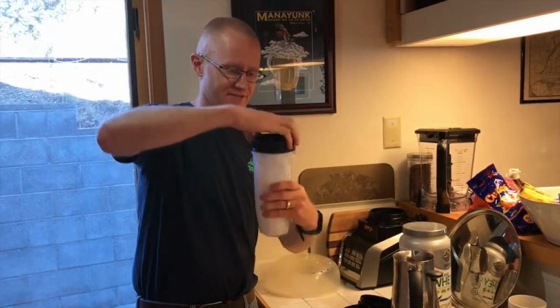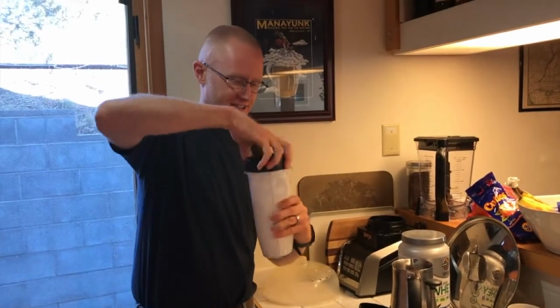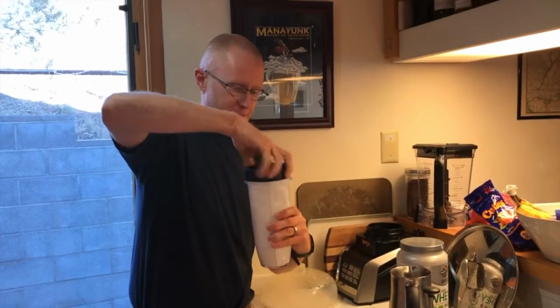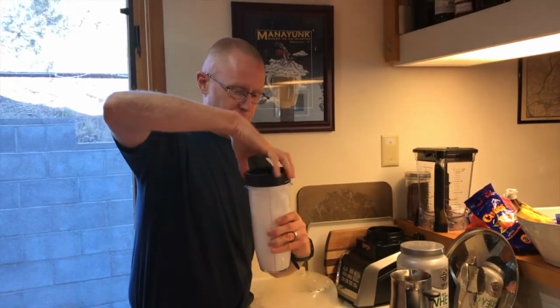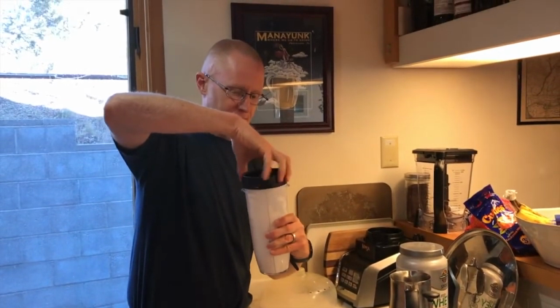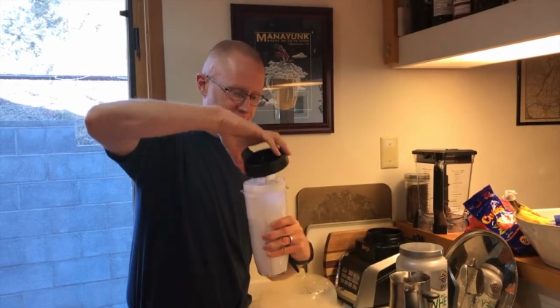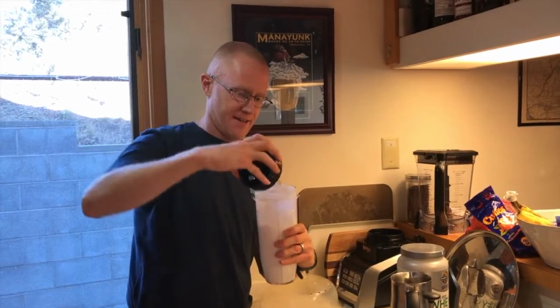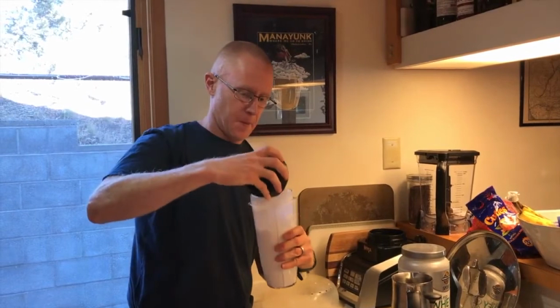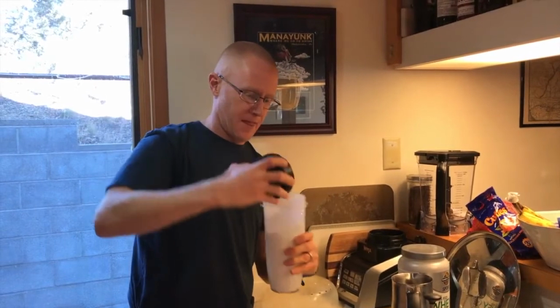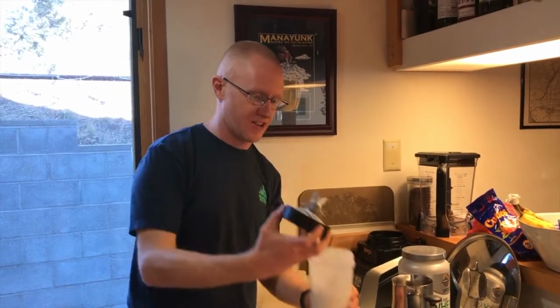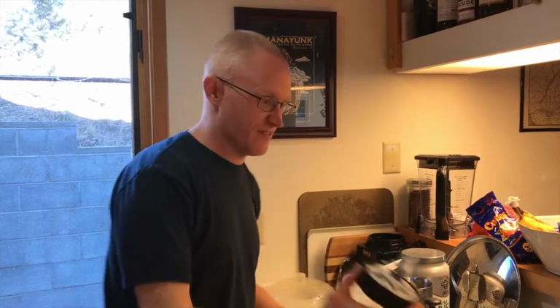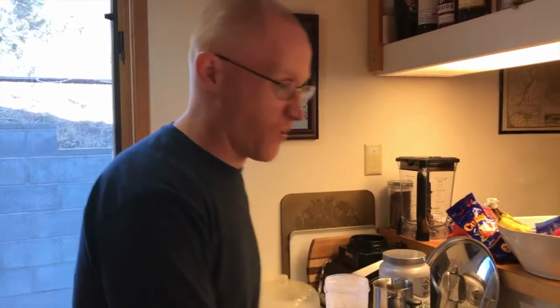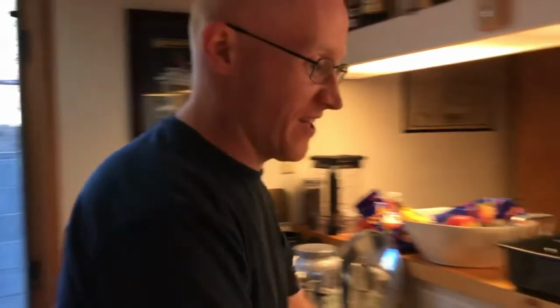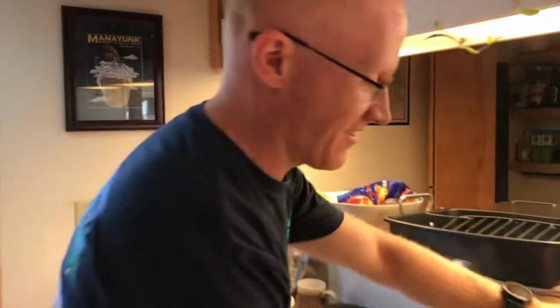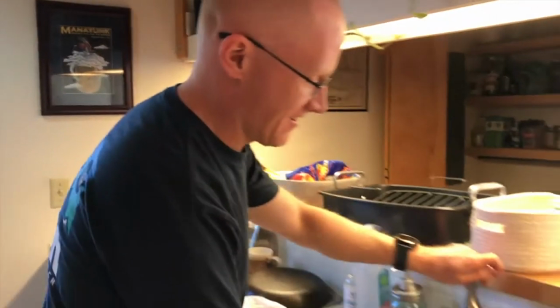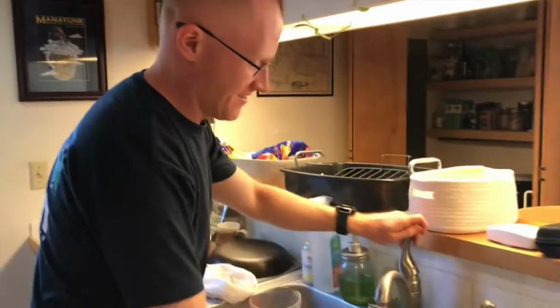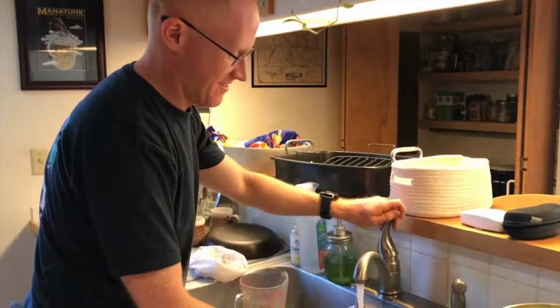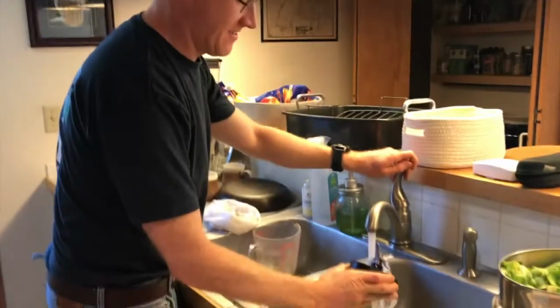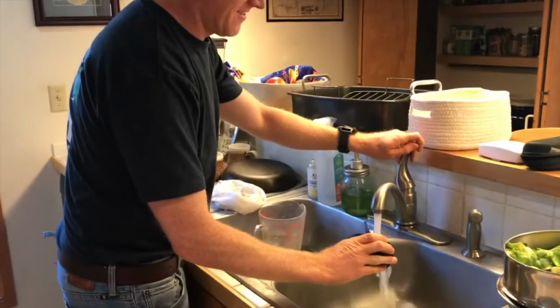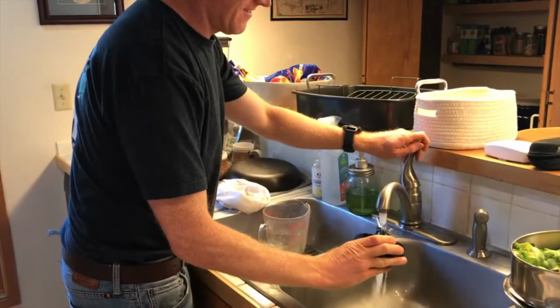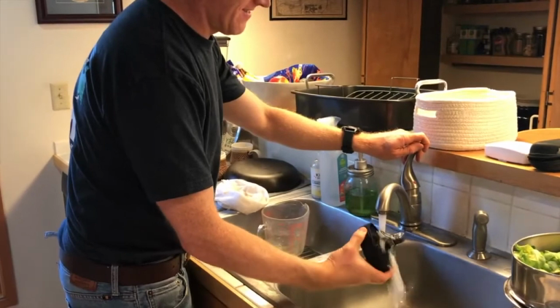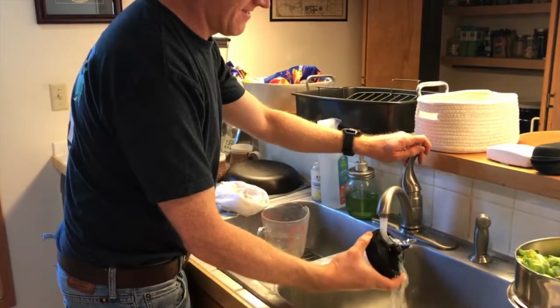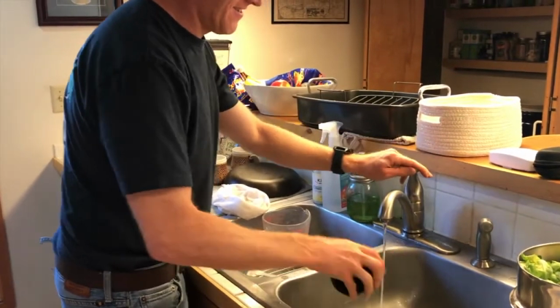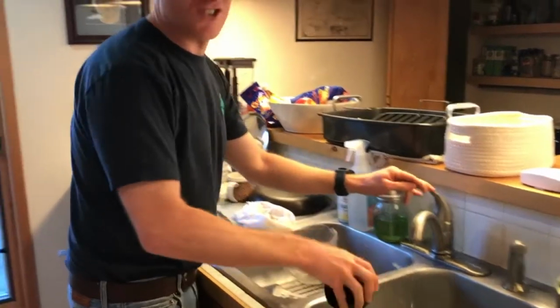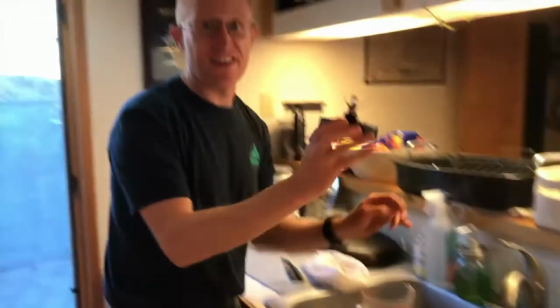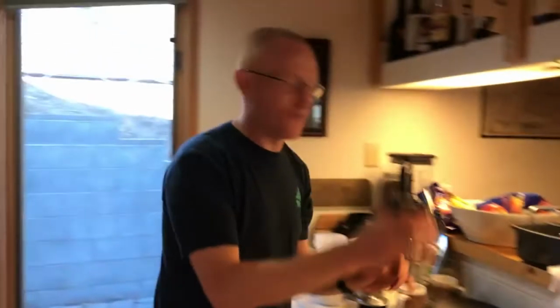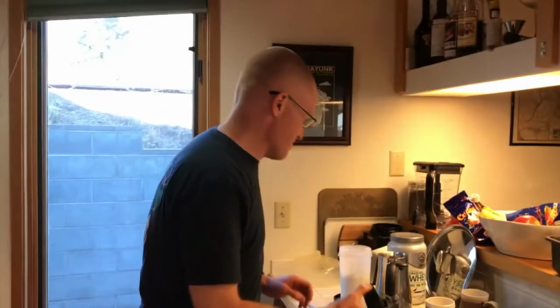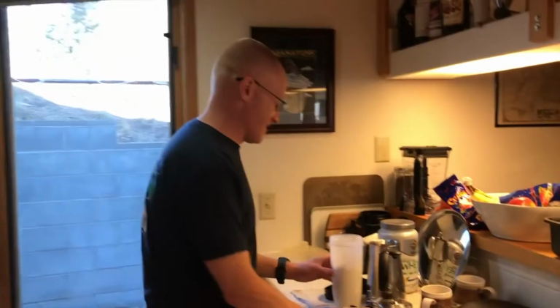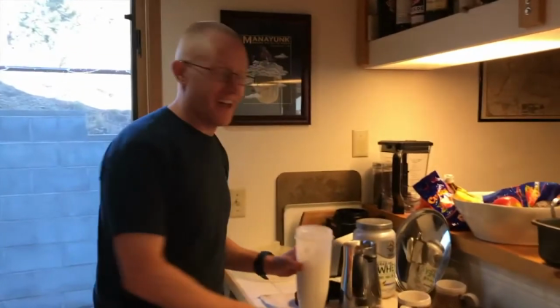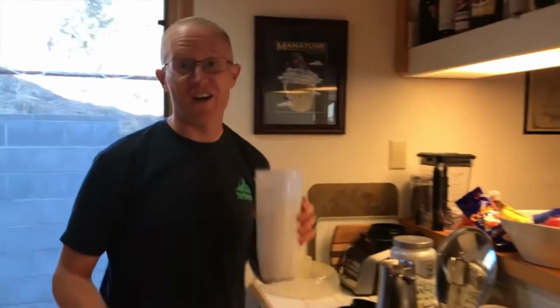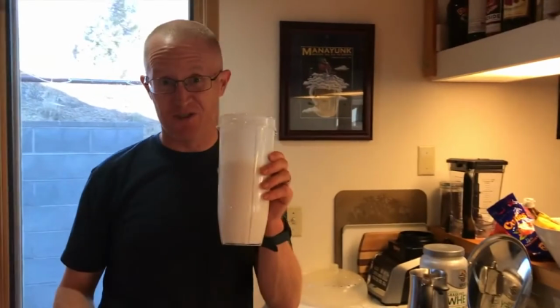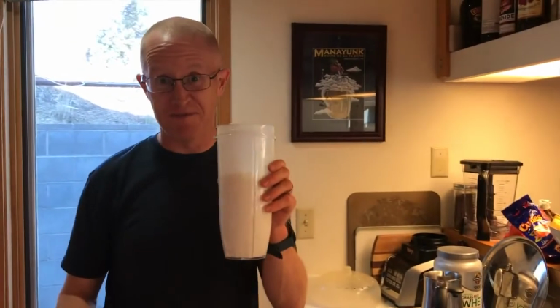I'll just give this a quick rinse, so now that's ready for redeployment and I can enjoy my smoothie.